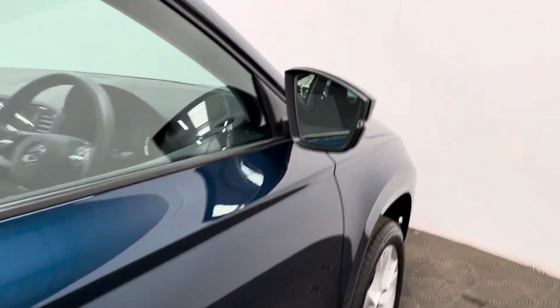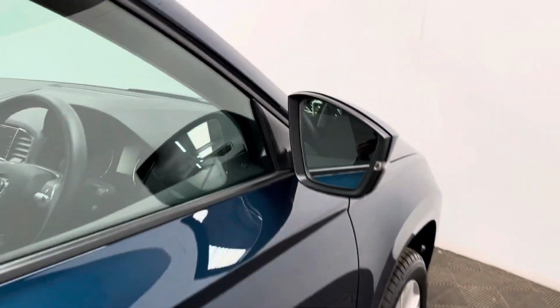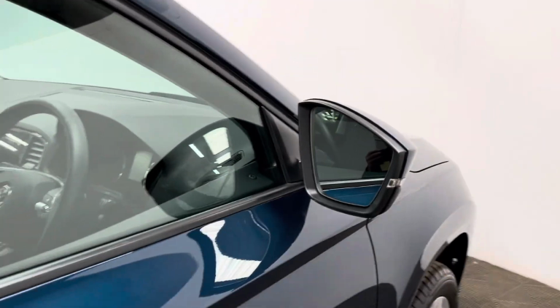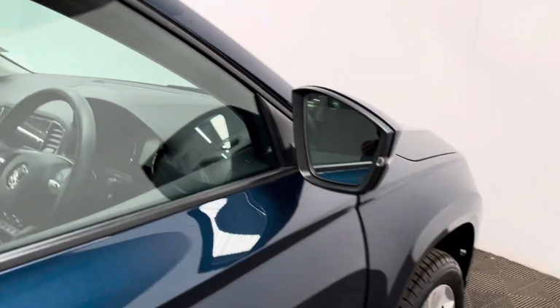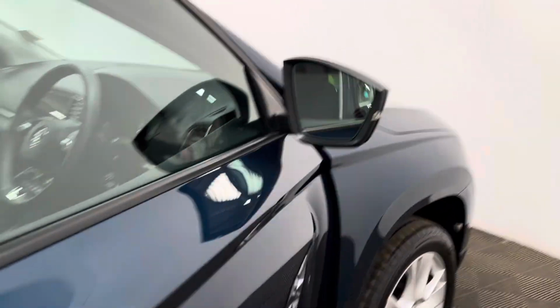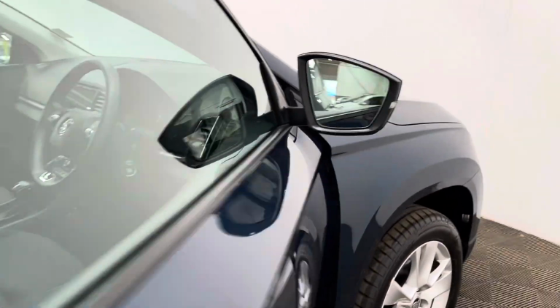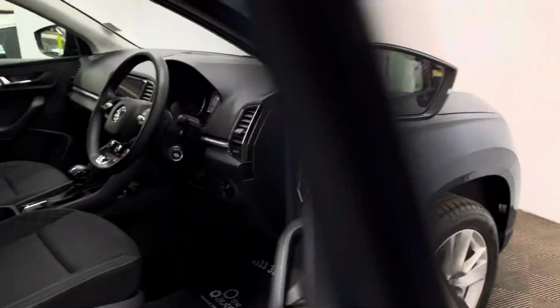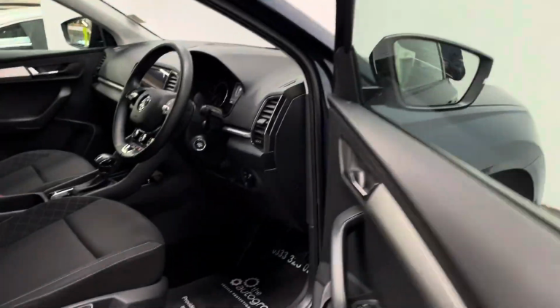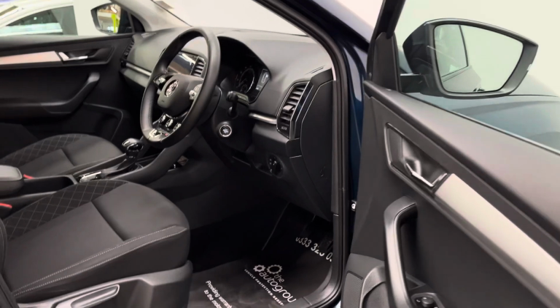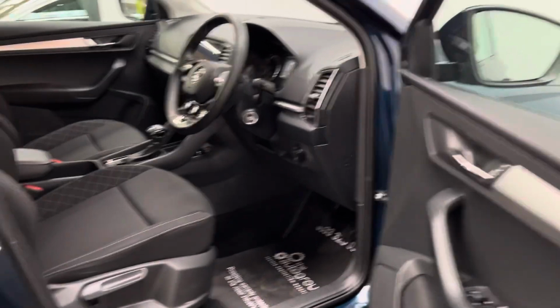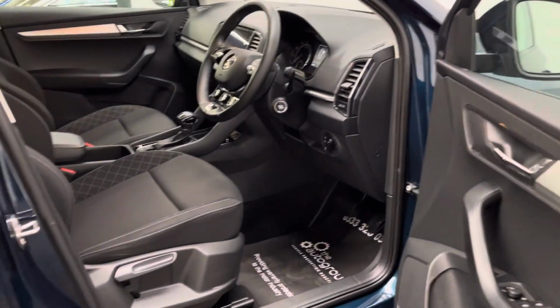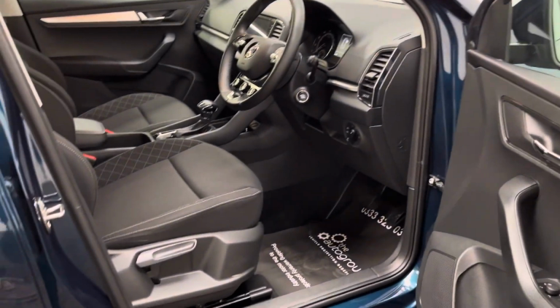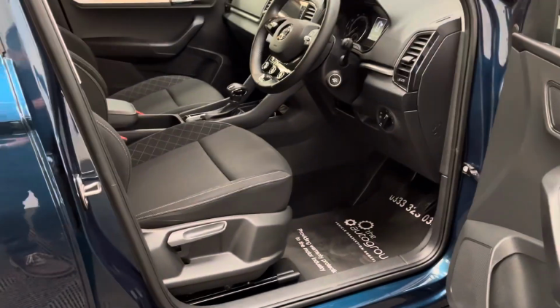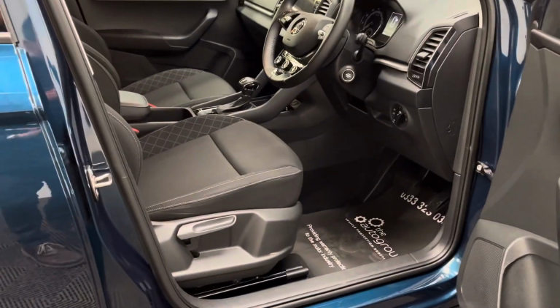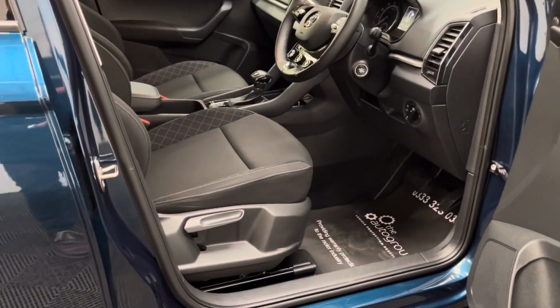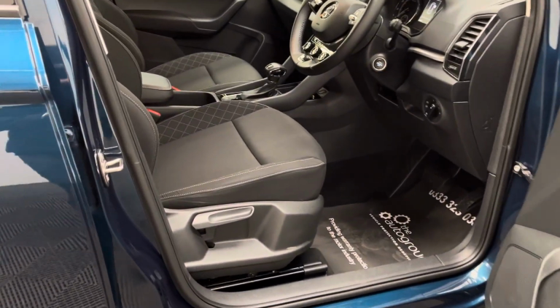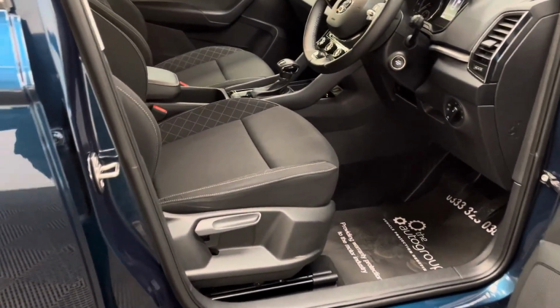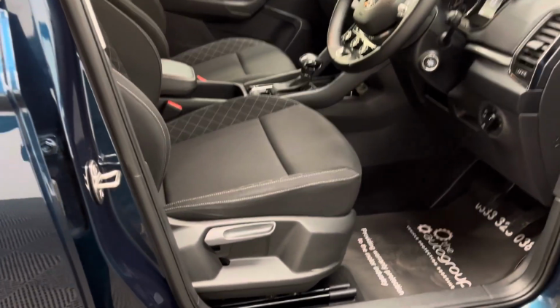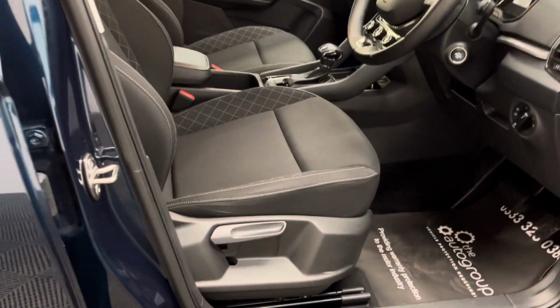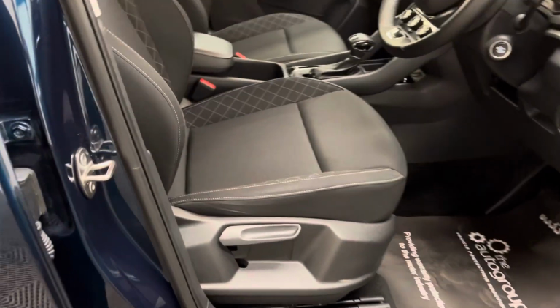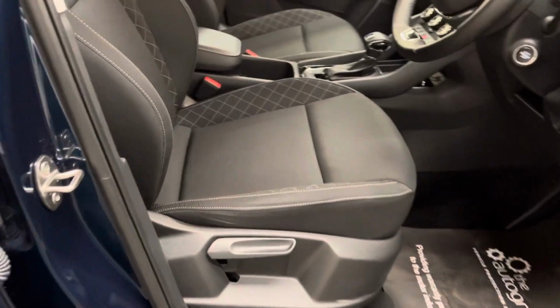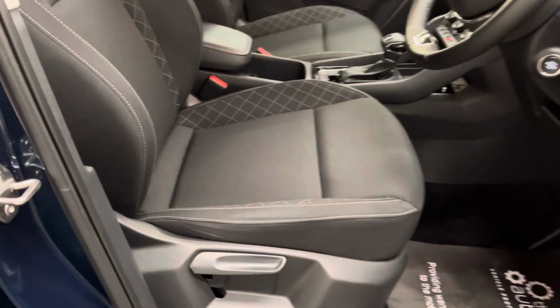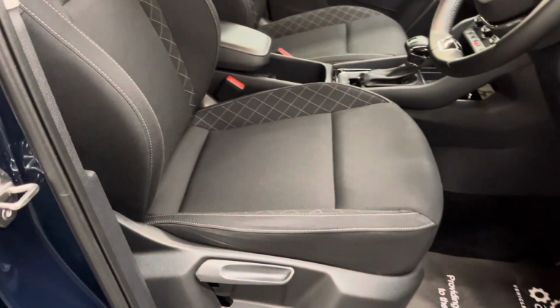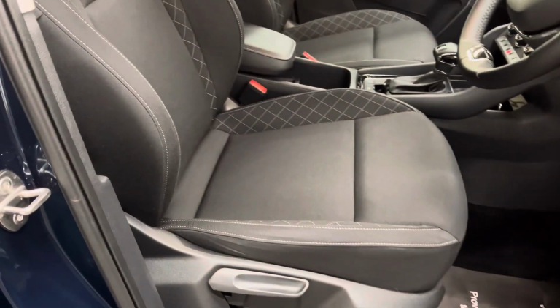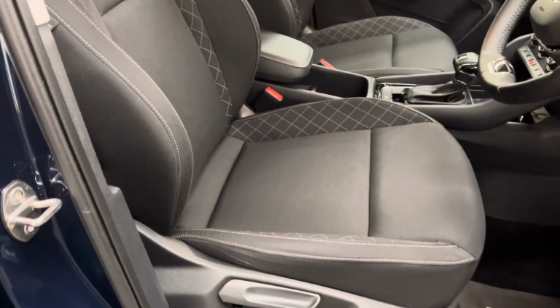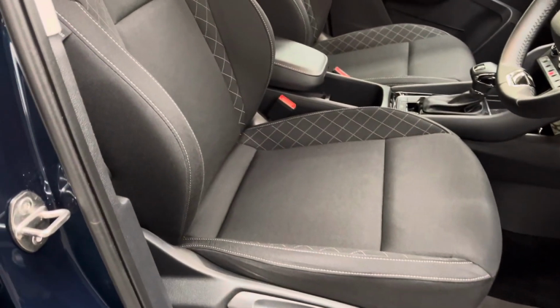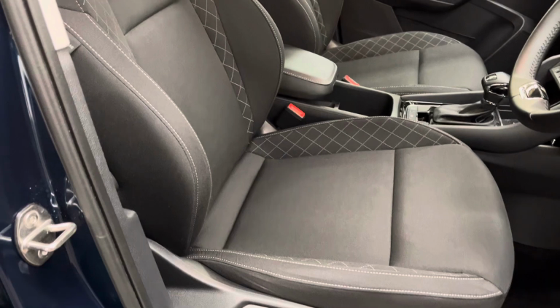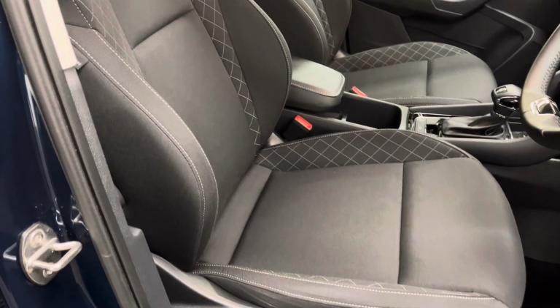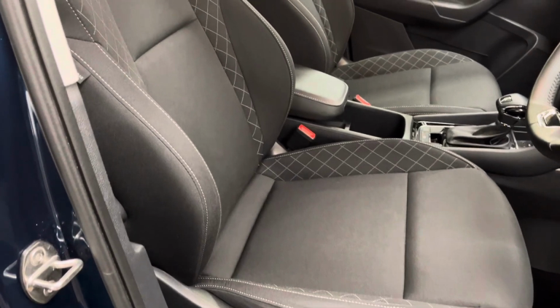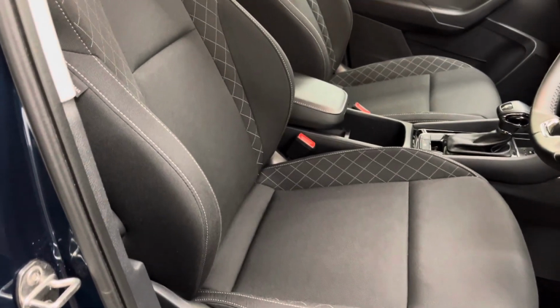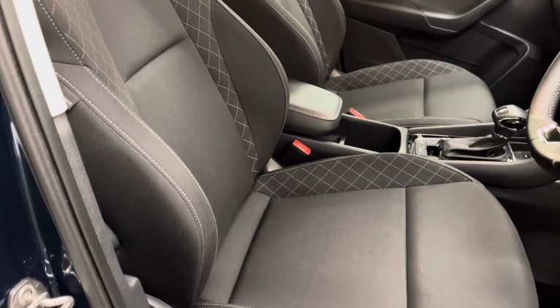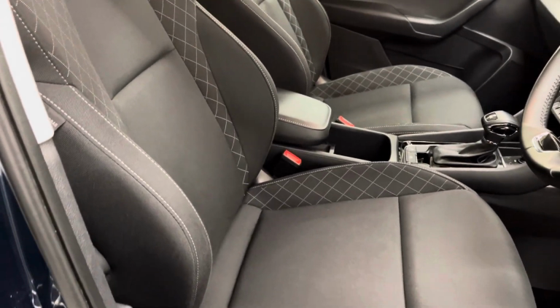The Karoq is a great family car — first of all you've got the raised driving position. The seats are really supportive and the front passengers have the armrest in the centre.